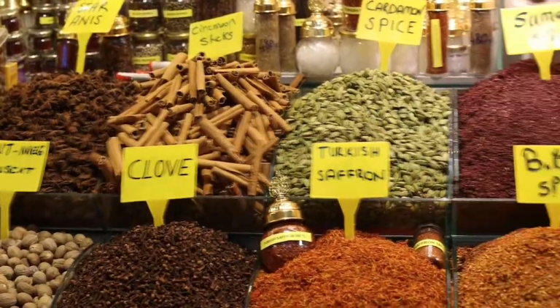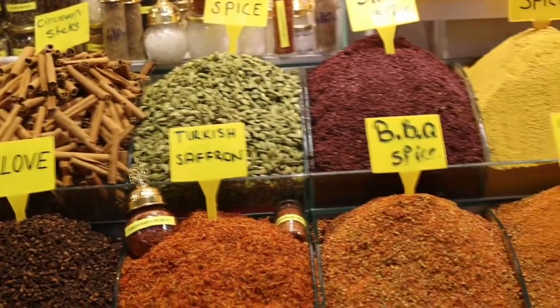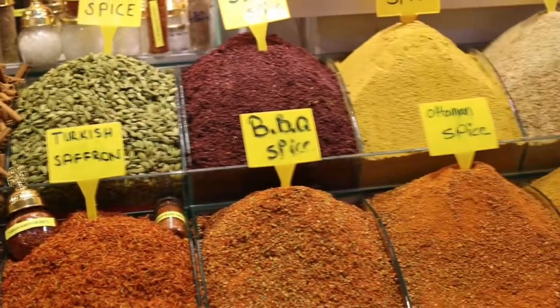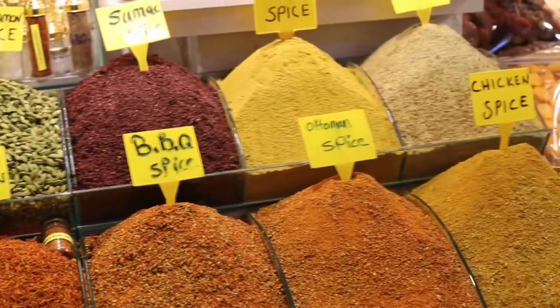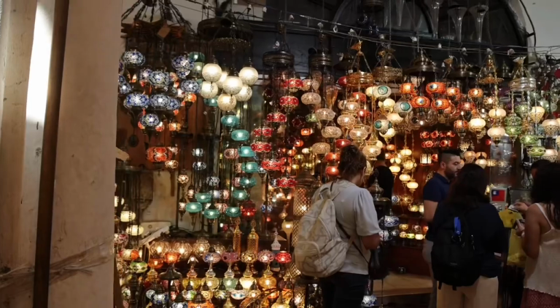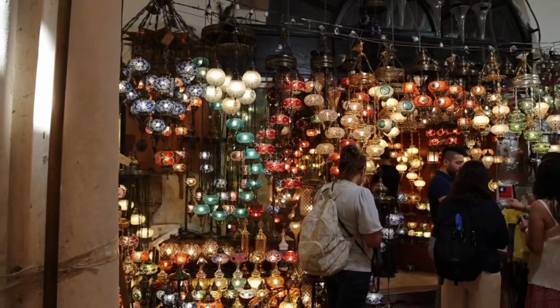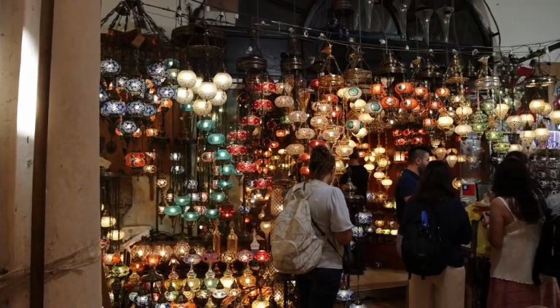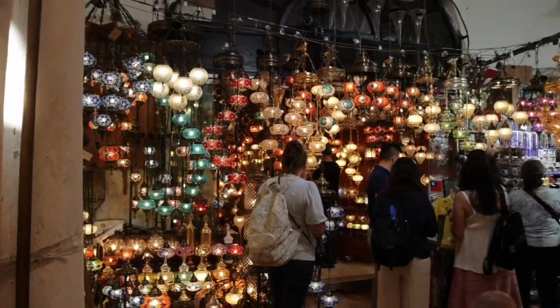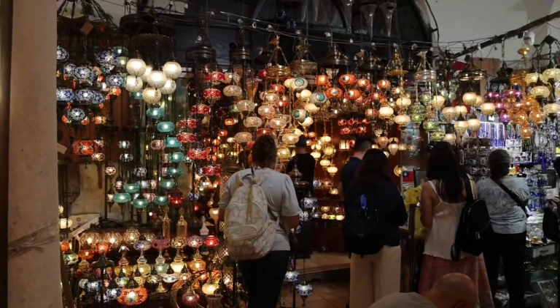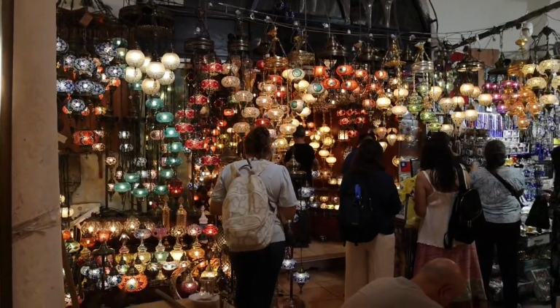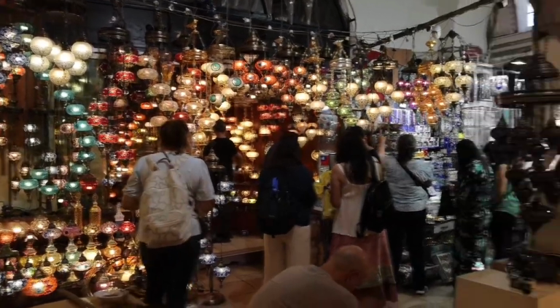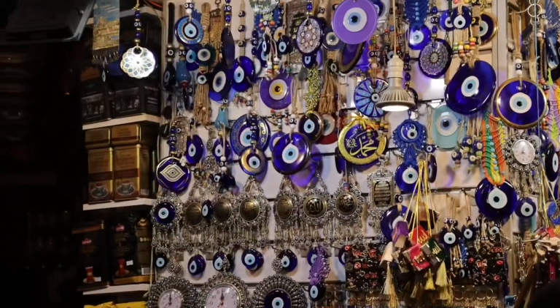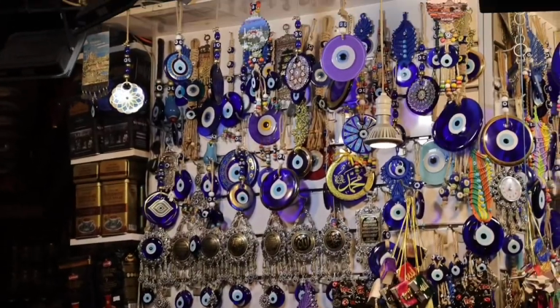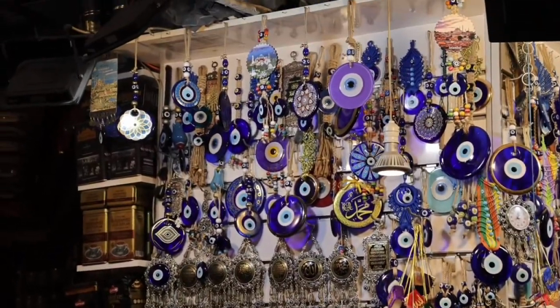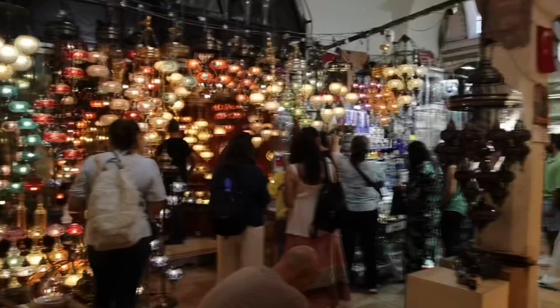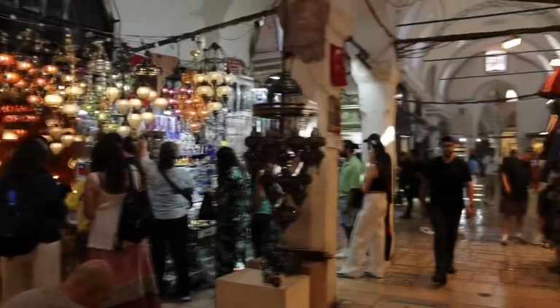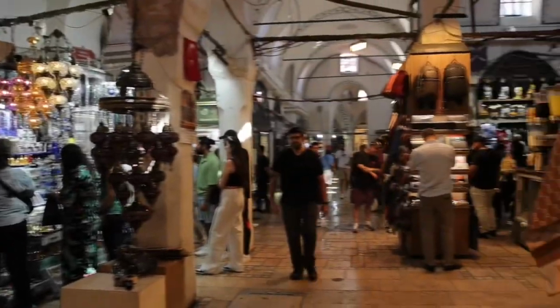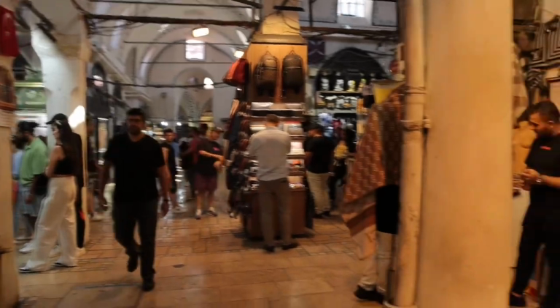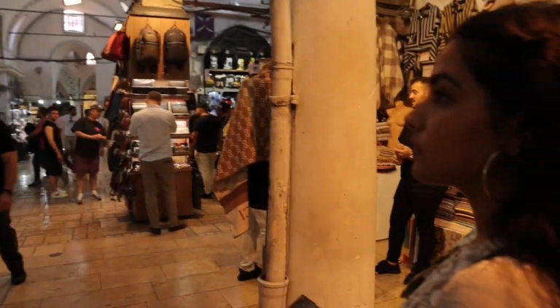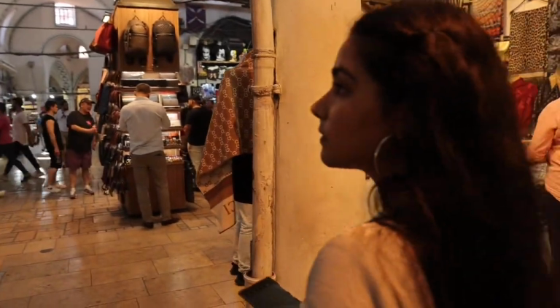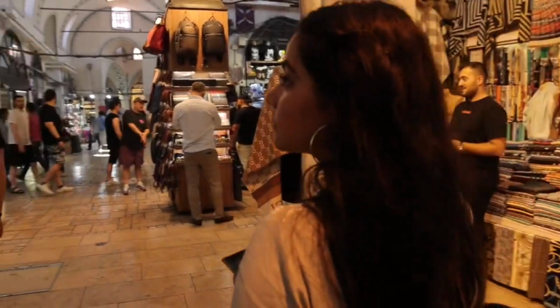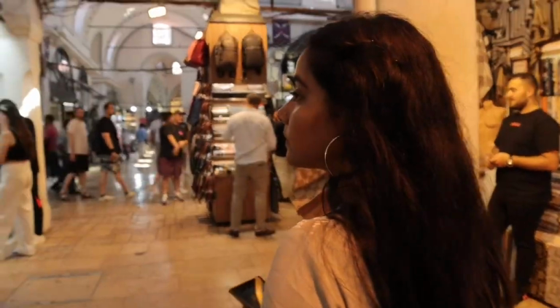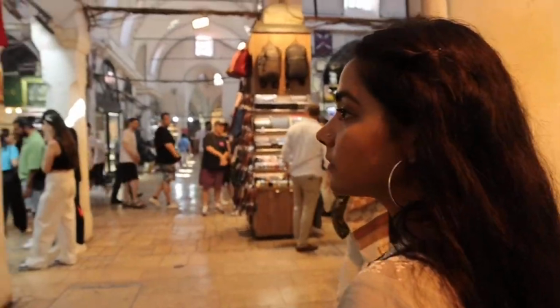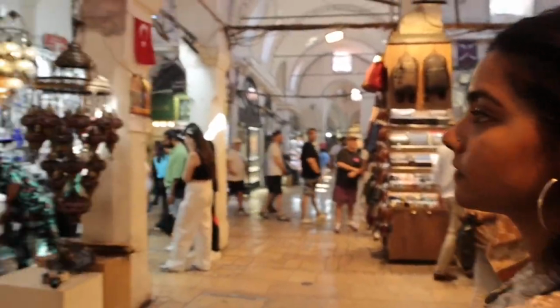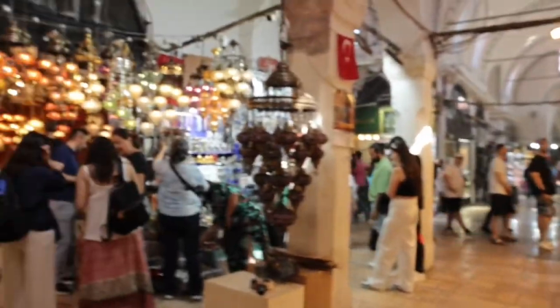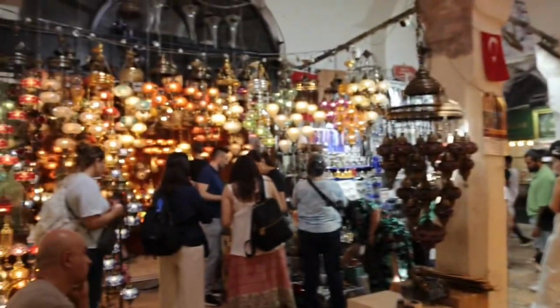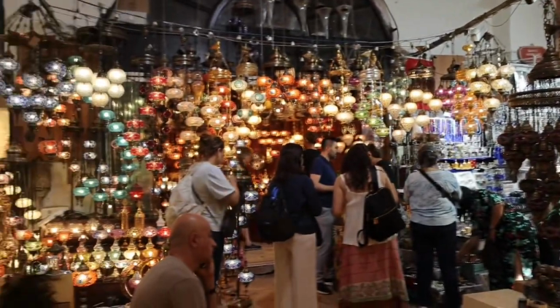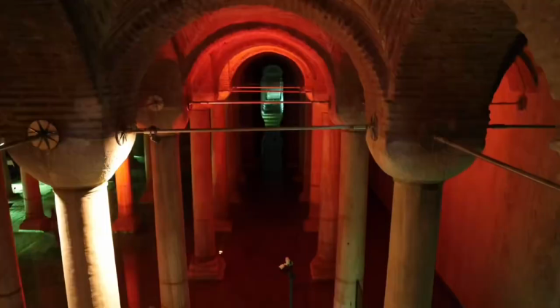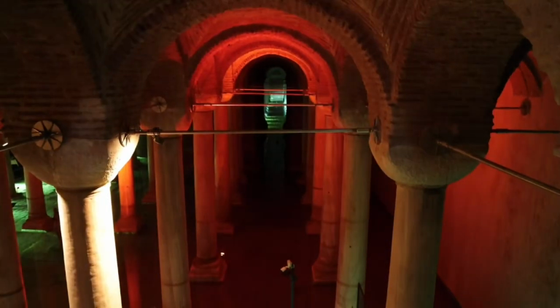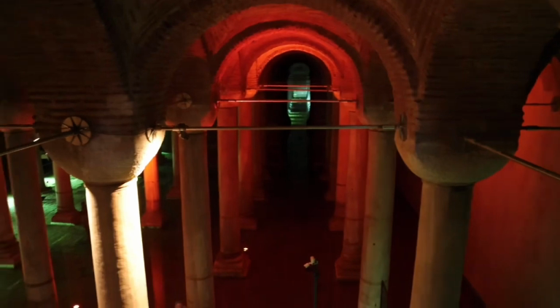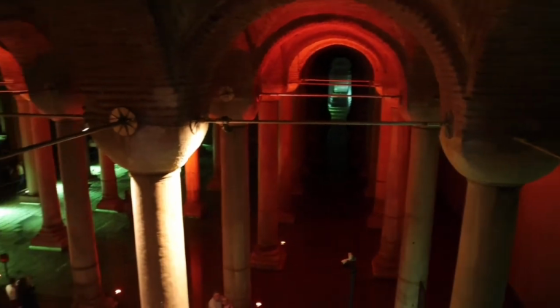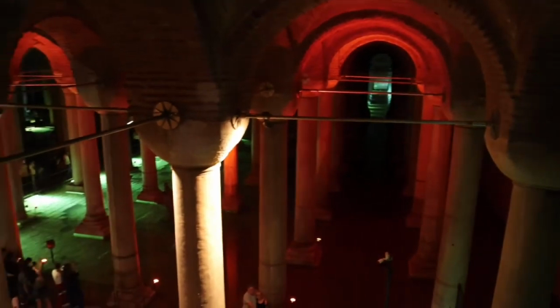Our next stop was the Grand Bazaar — it's a one-stop shop where you can find lots of gold, spices, beautiful chandeliers, traditional Turkish souvenirs, and much more. If you're looking for something to take back home, add this place to your list.